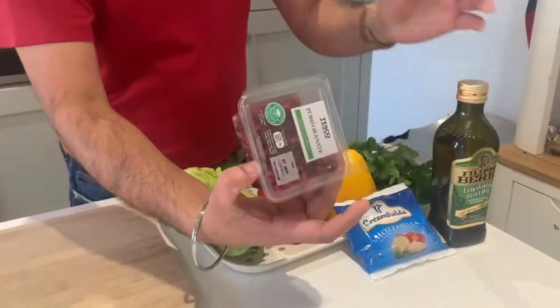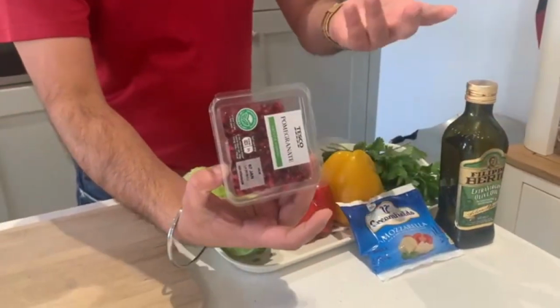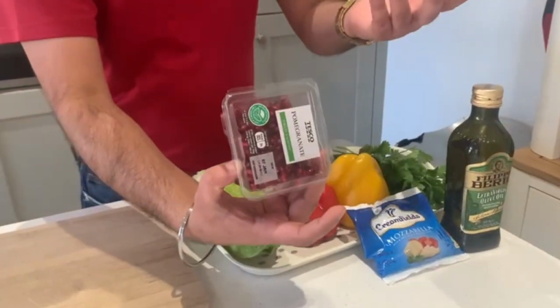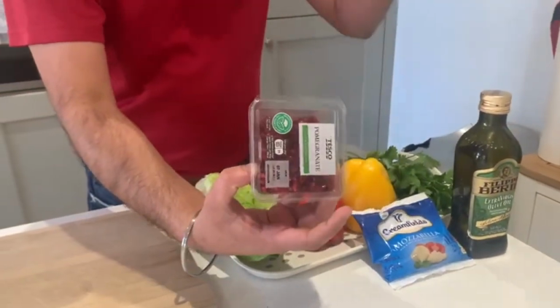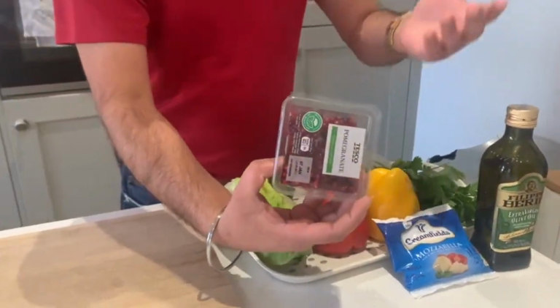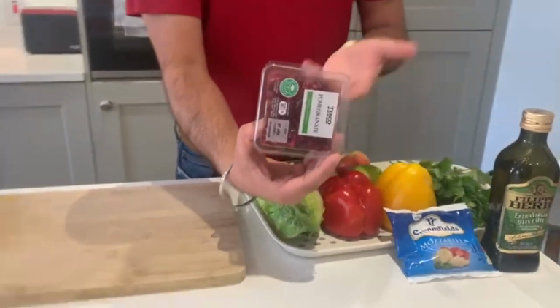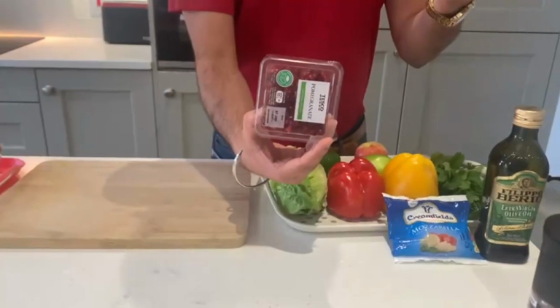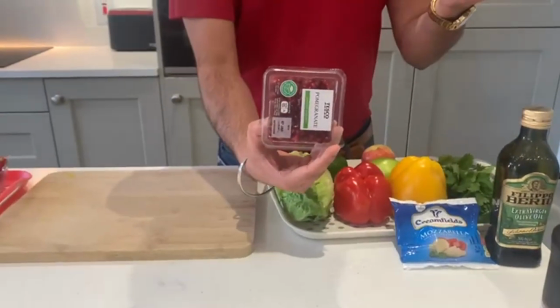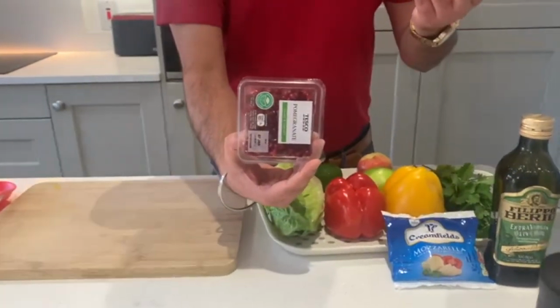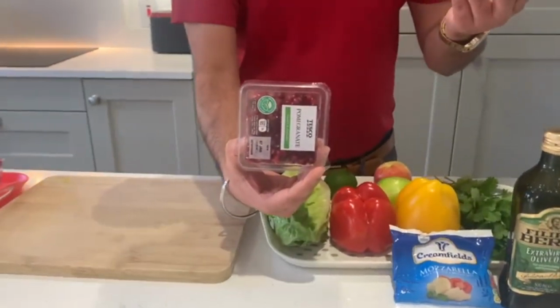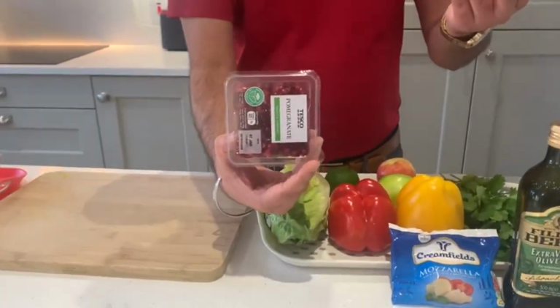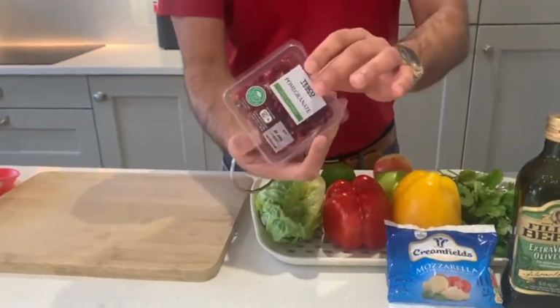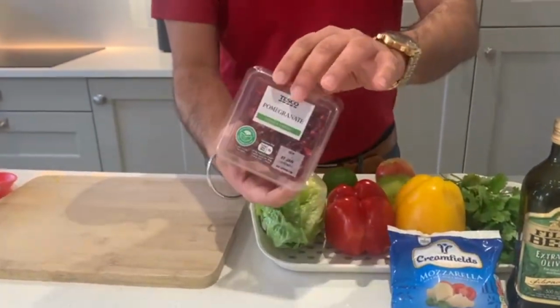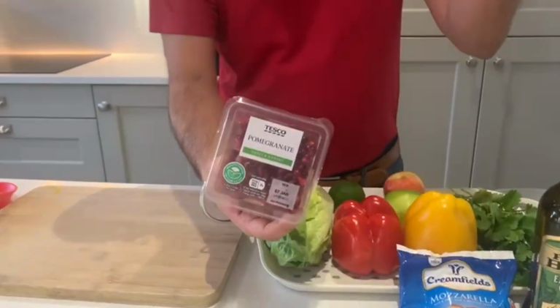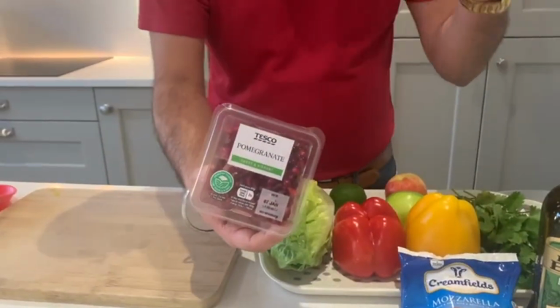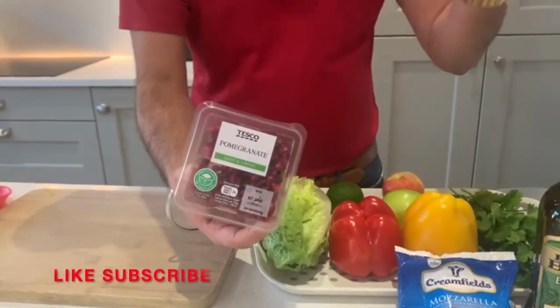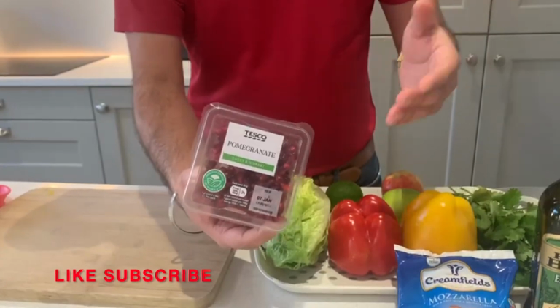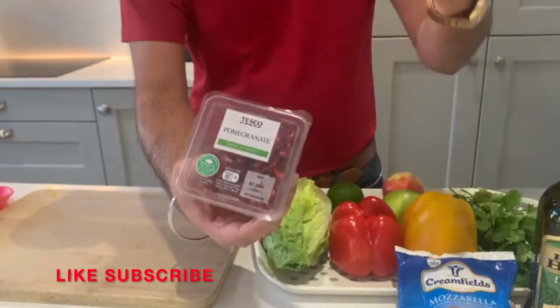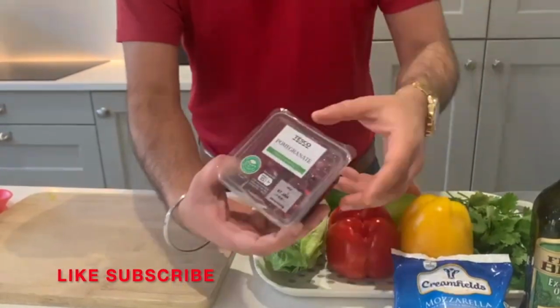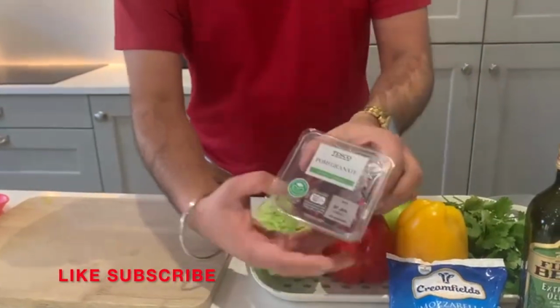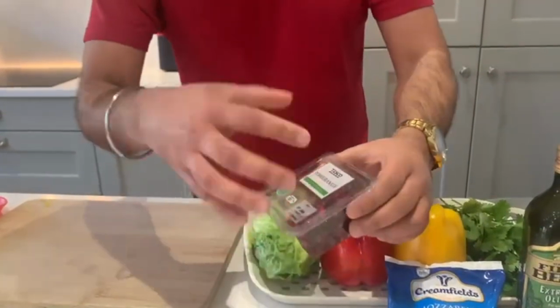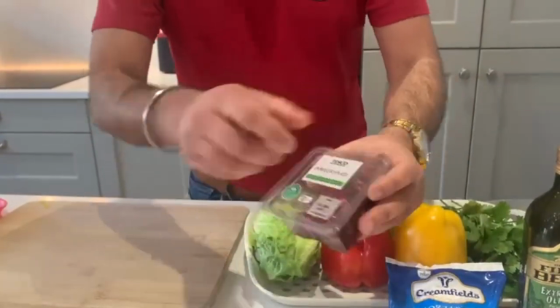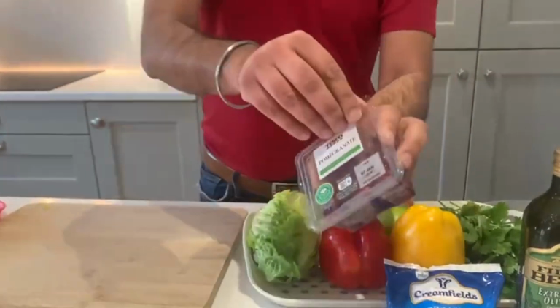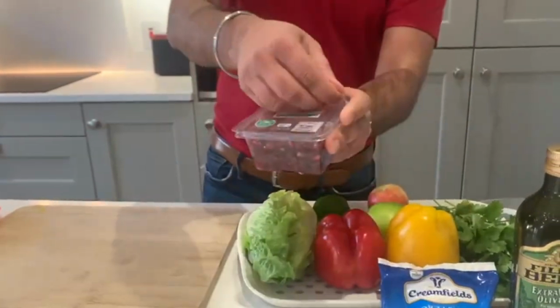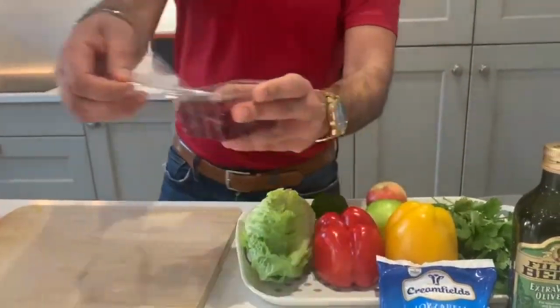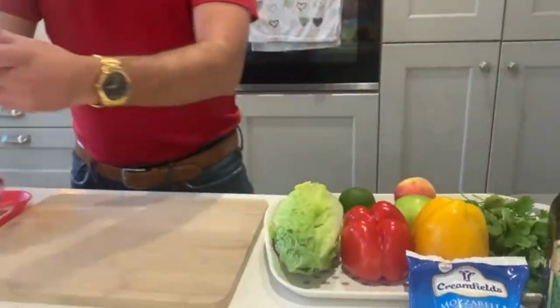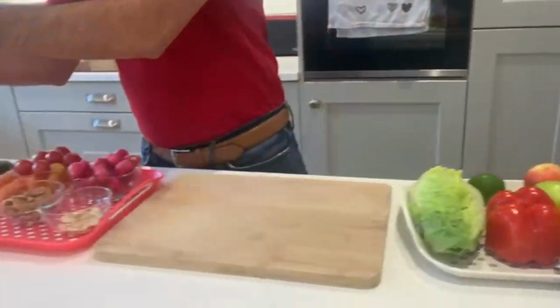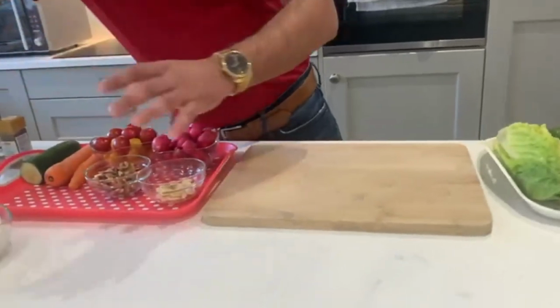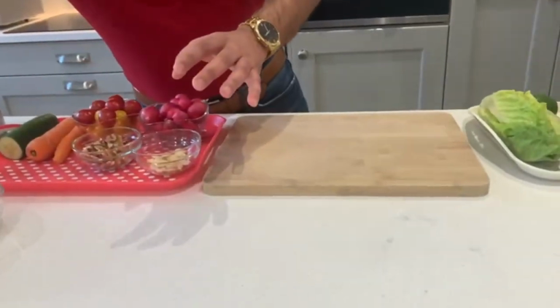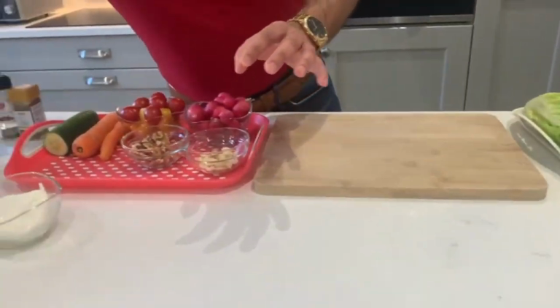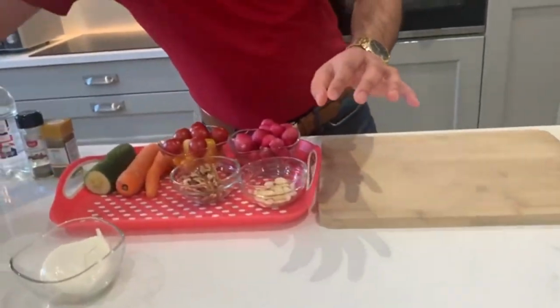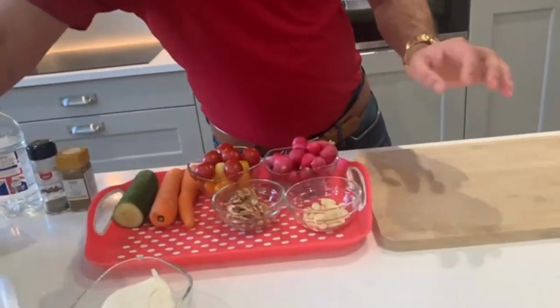You can actually buy a proper pomegranate and cut it yourself, but students, honestly, you don't have time. I understand that, so we're just going to chuck it in as is. Just open it, chuck it, and that's pretty much ready to go.